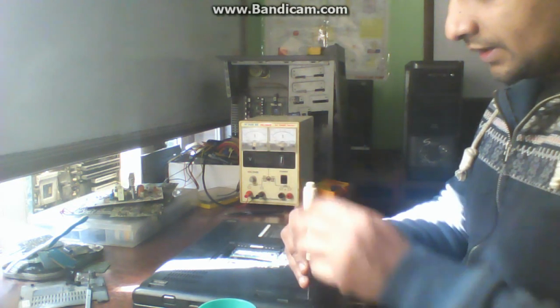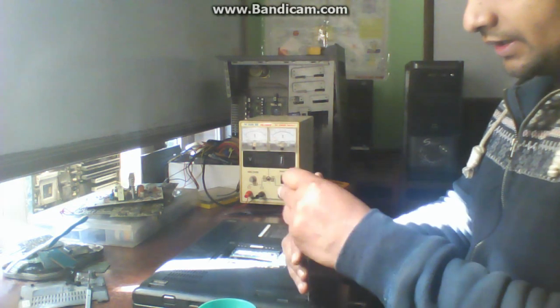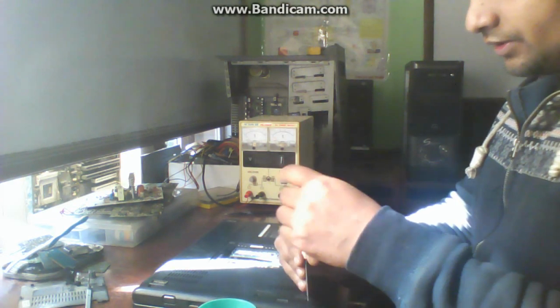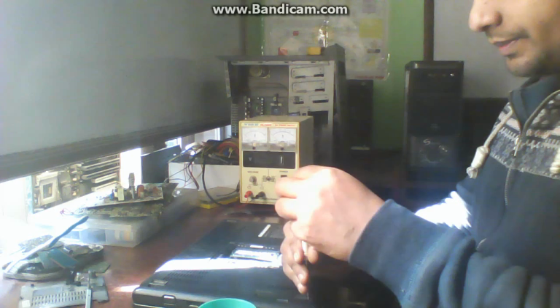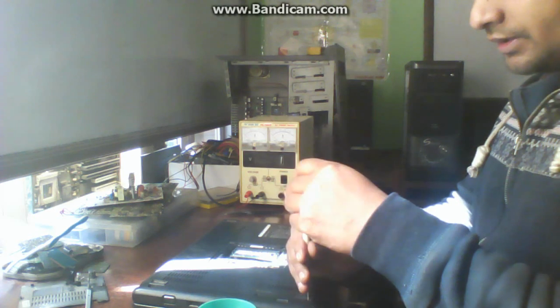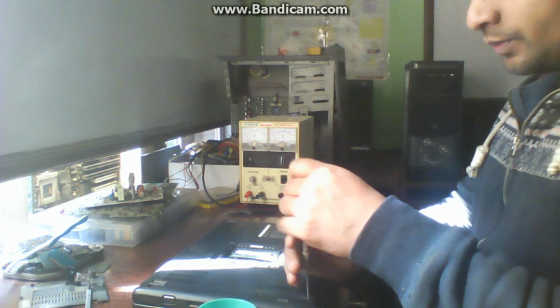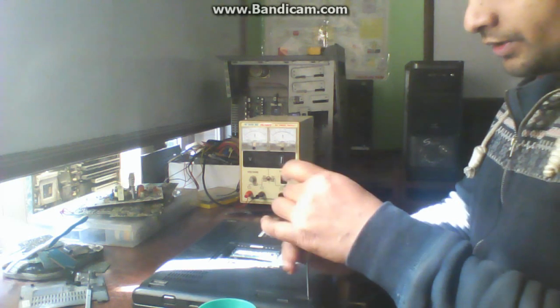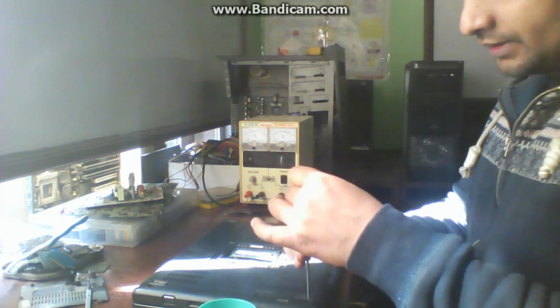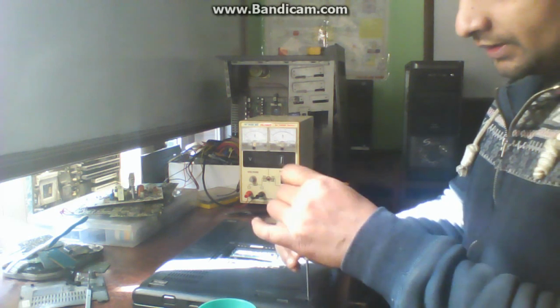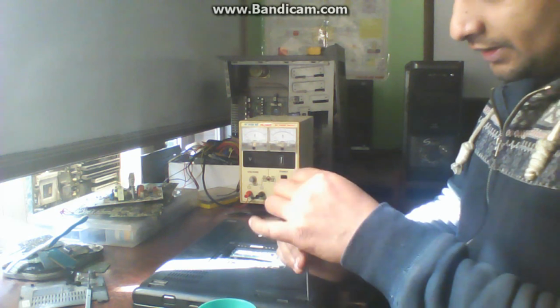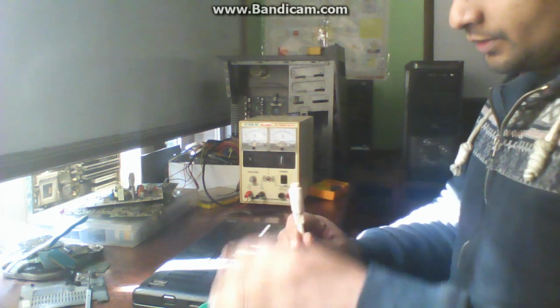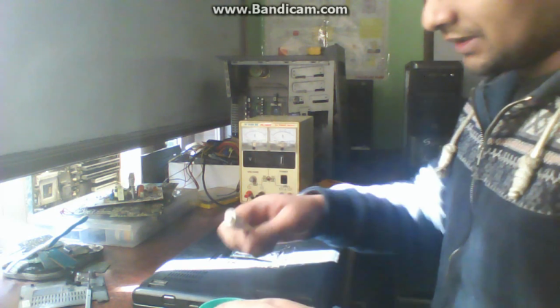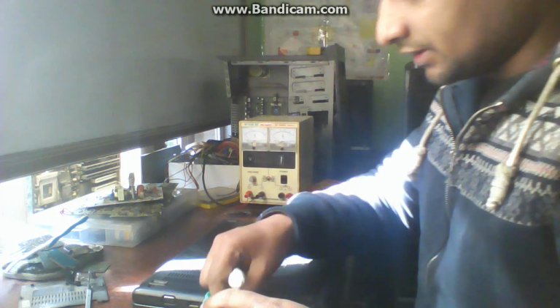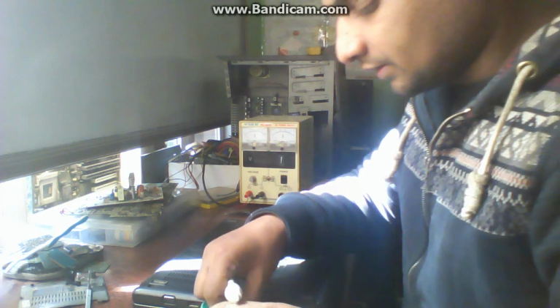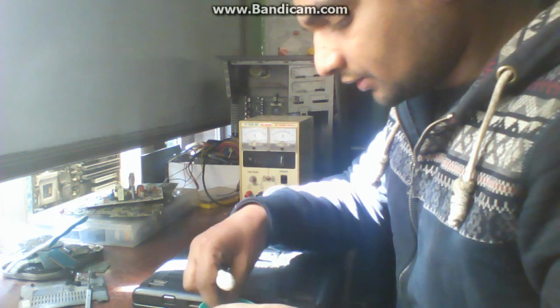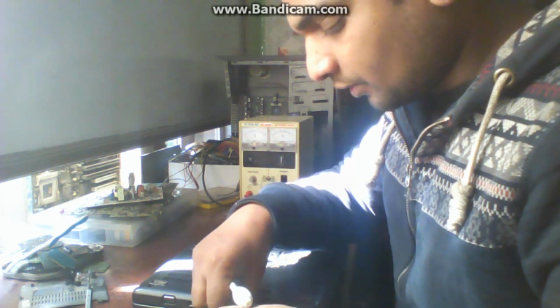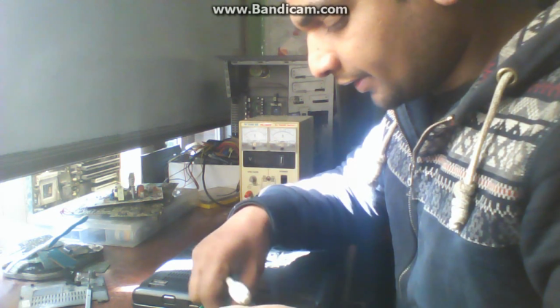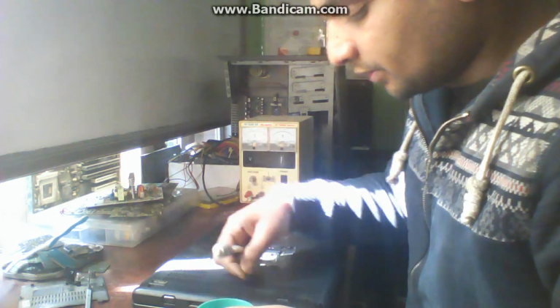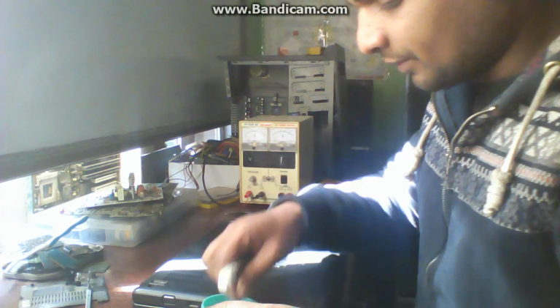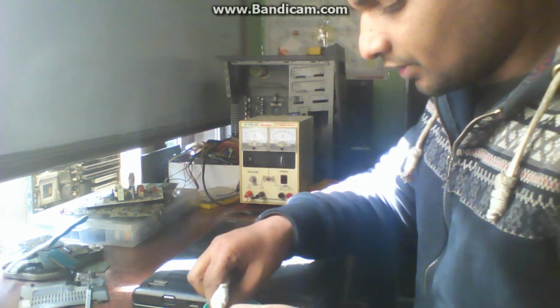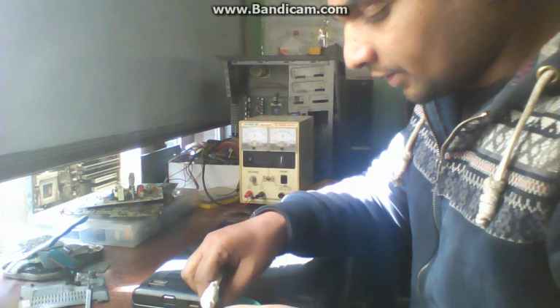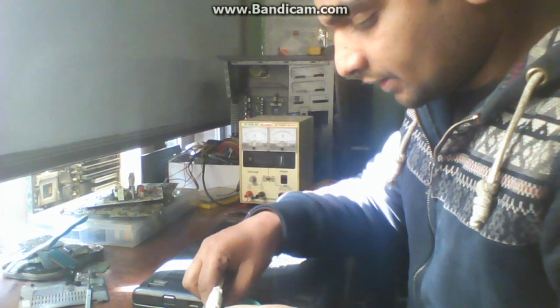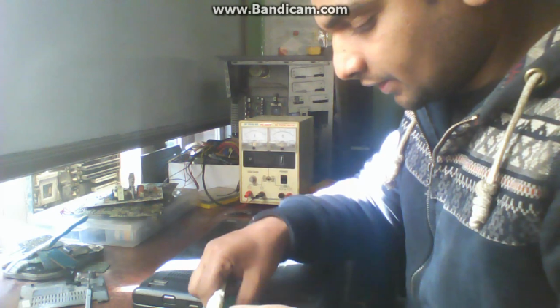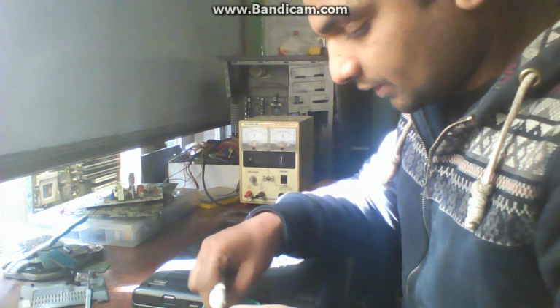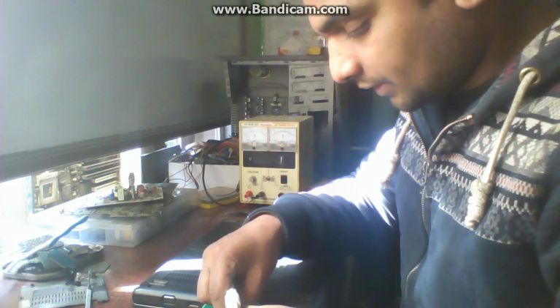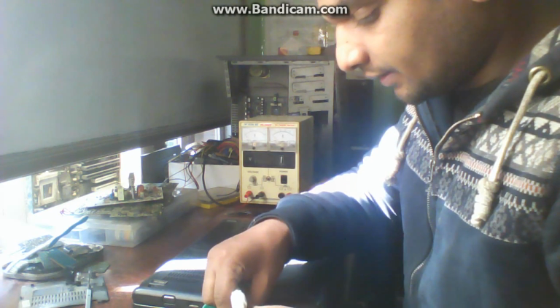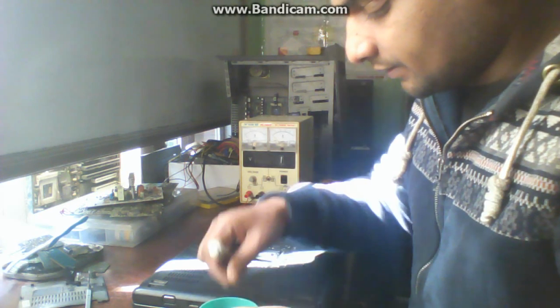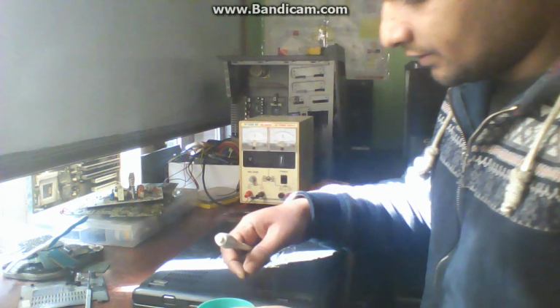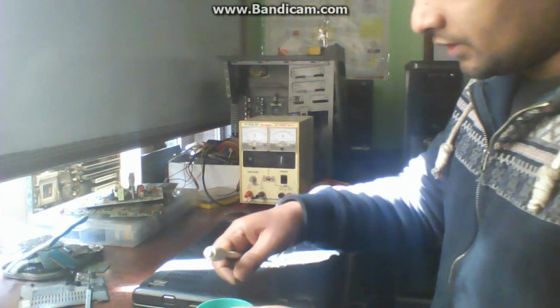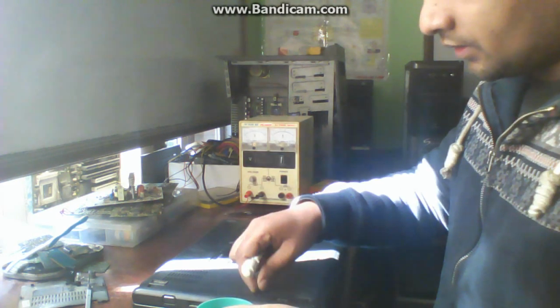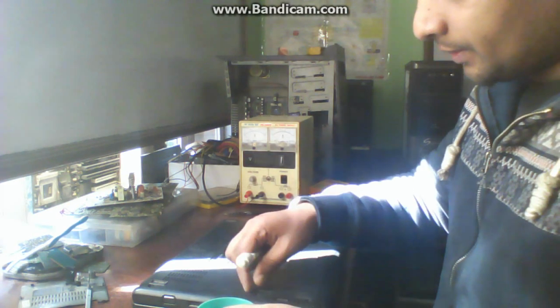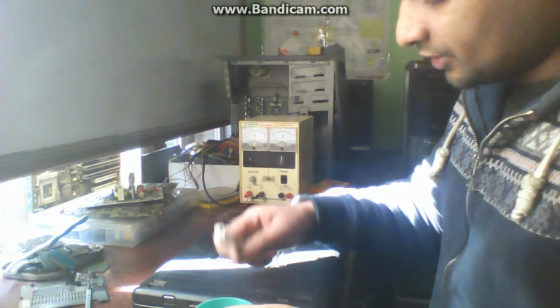In order to repair the board, you must watch some more videos which I am going to upload in an upcoming series.